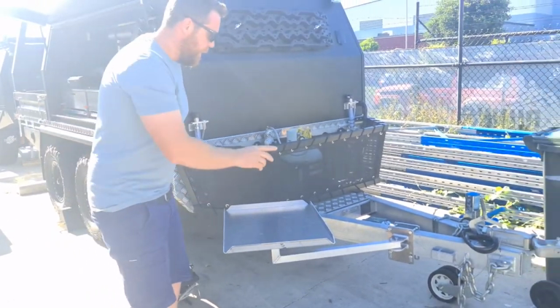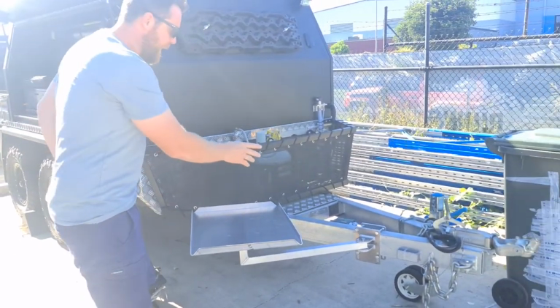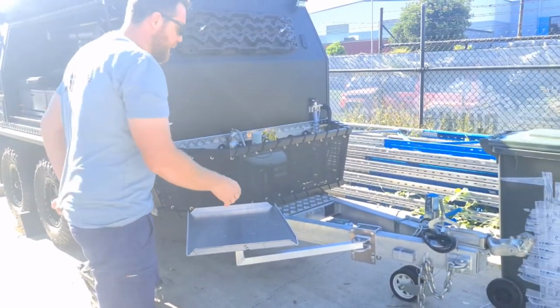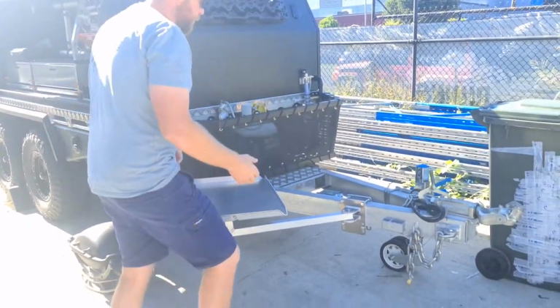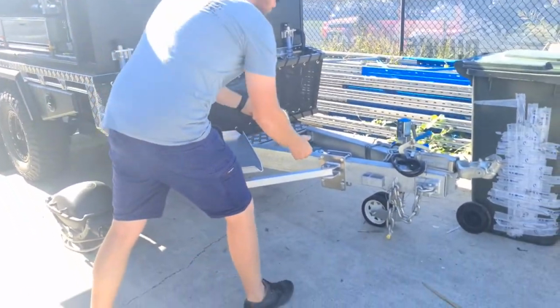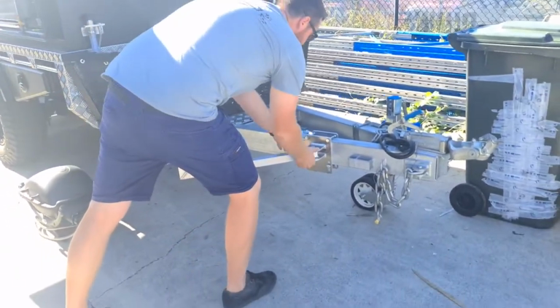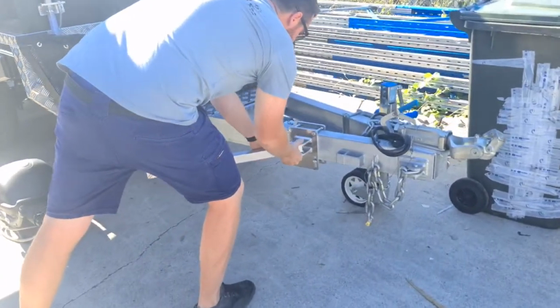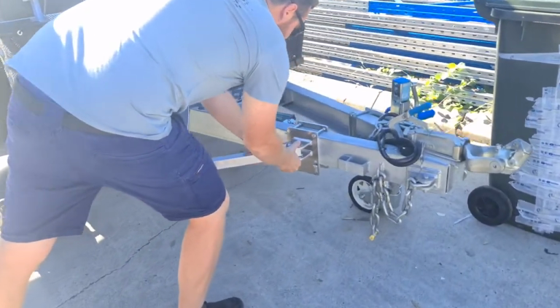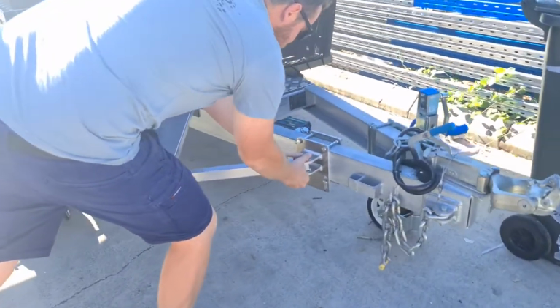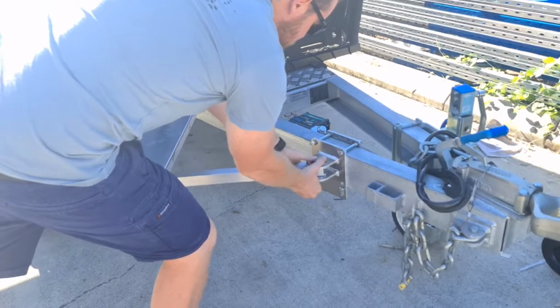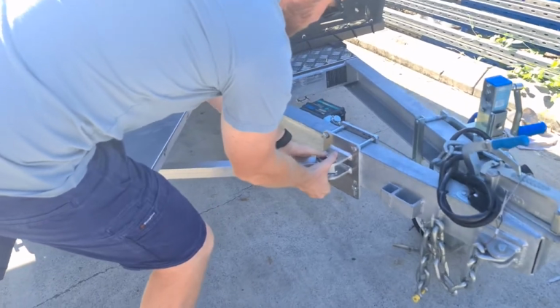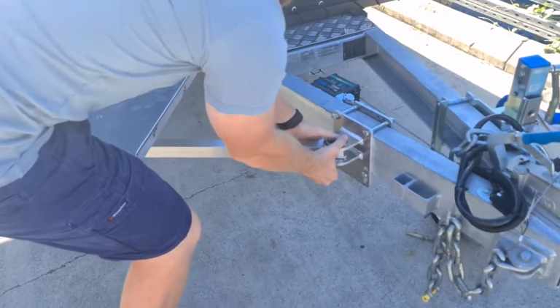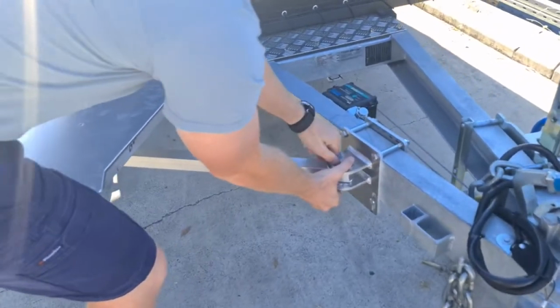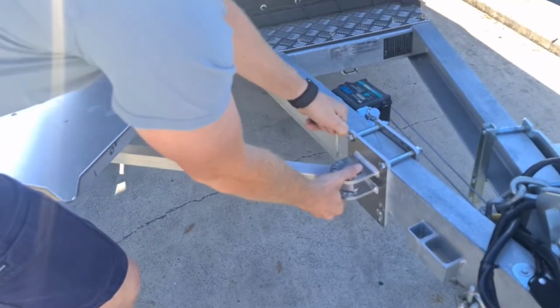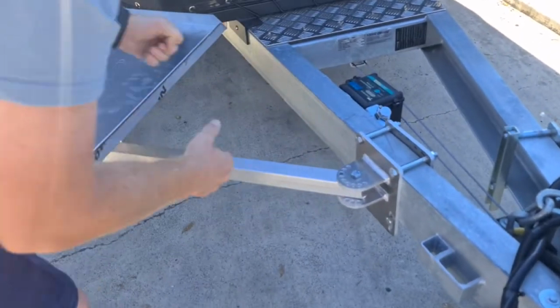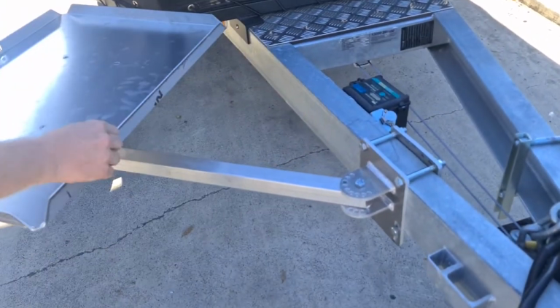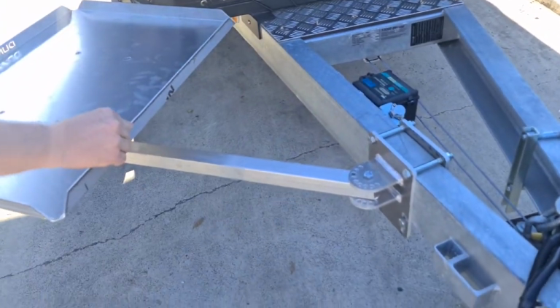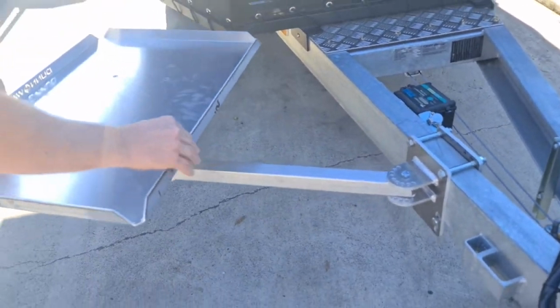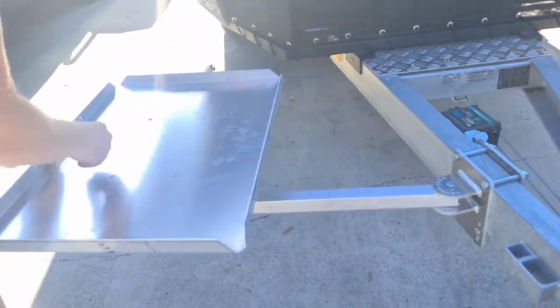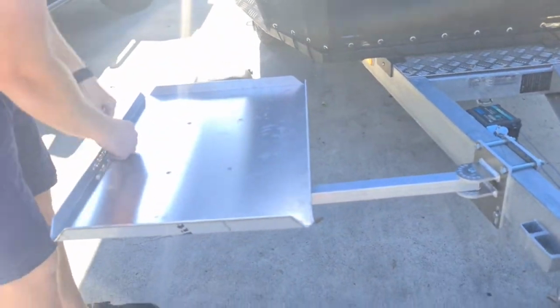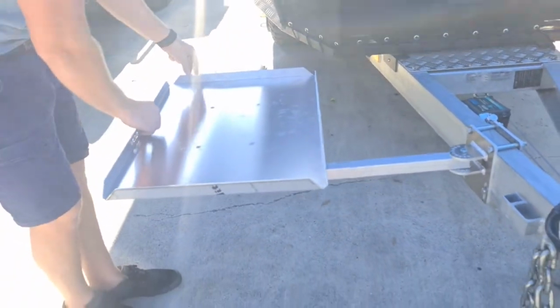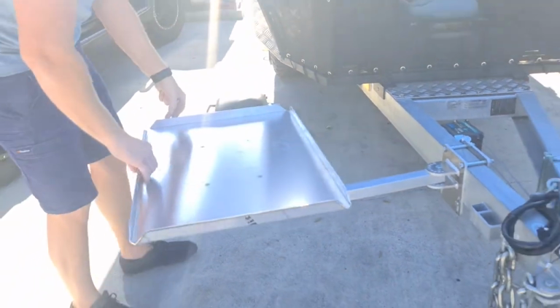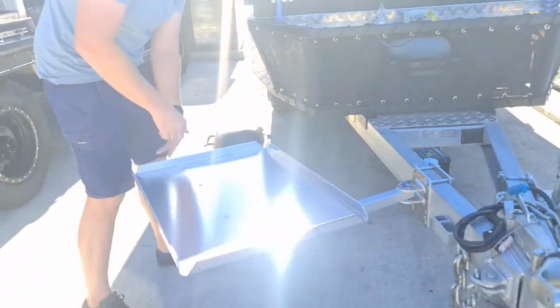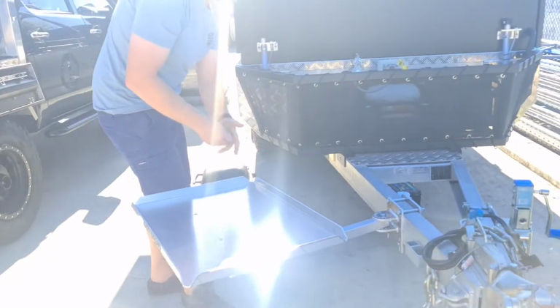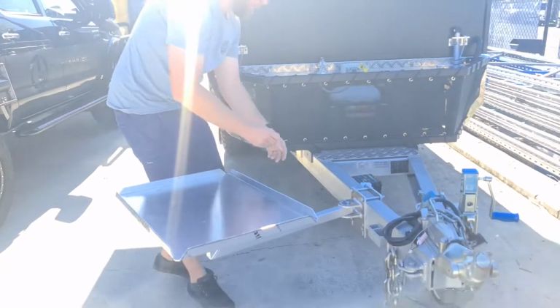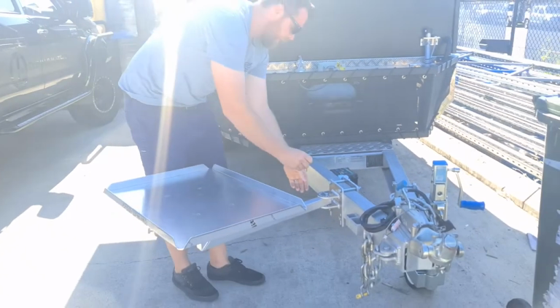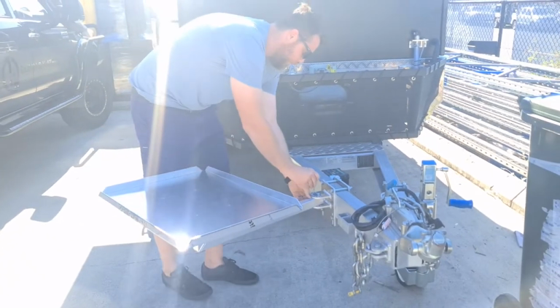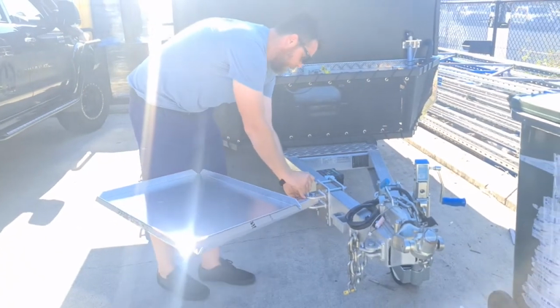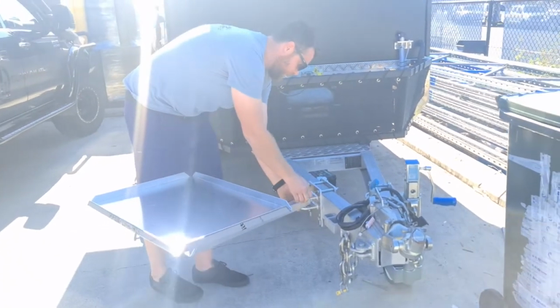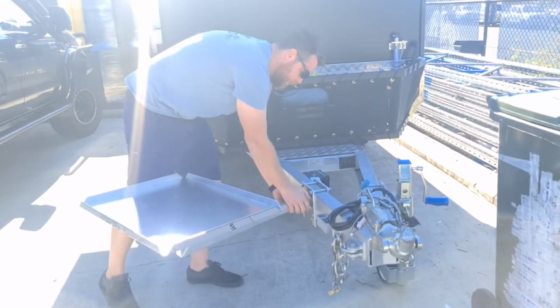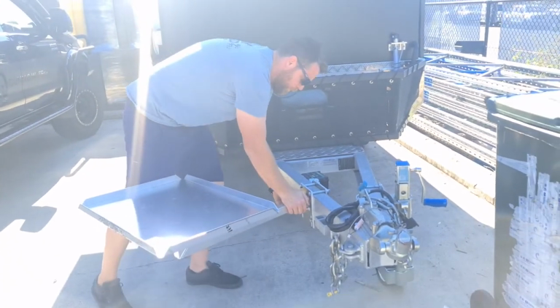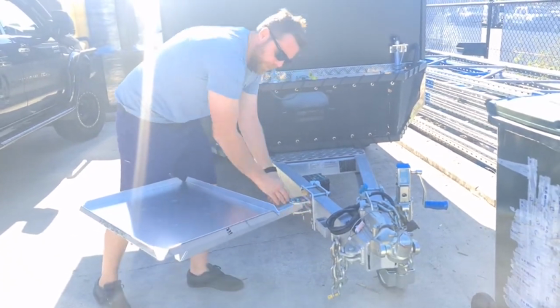This arm — you can adjust the position of this arm. By moving this pin, you can set it to any other point that will better suit what you're doing.